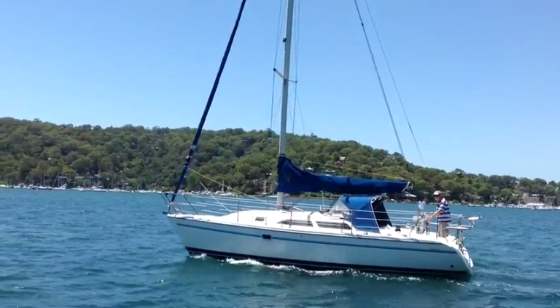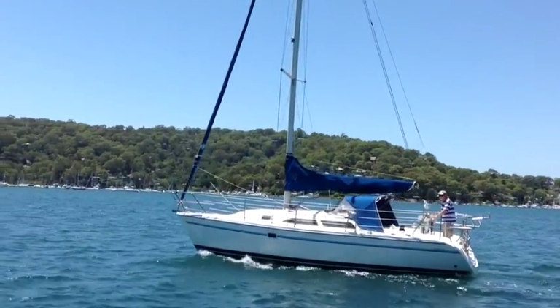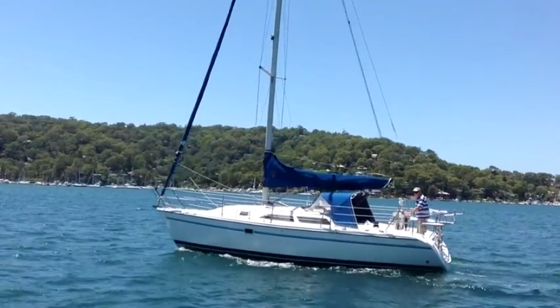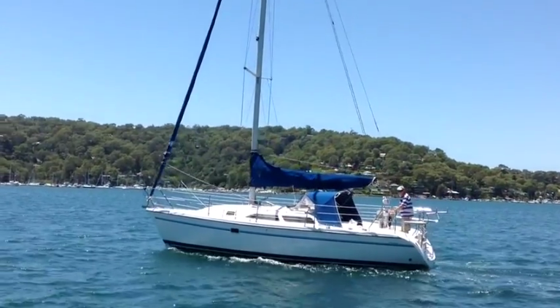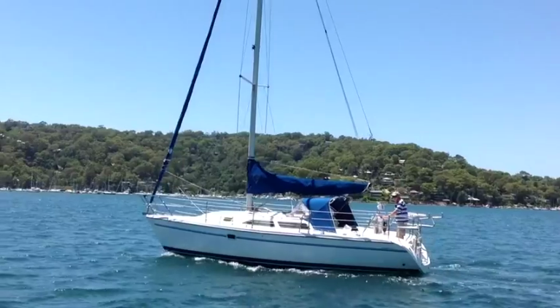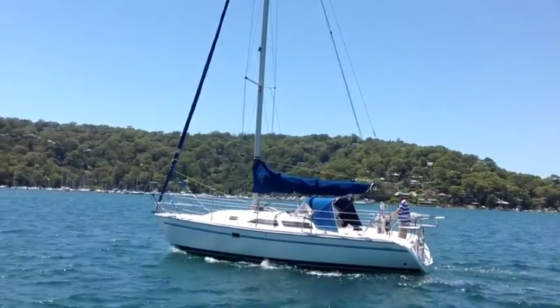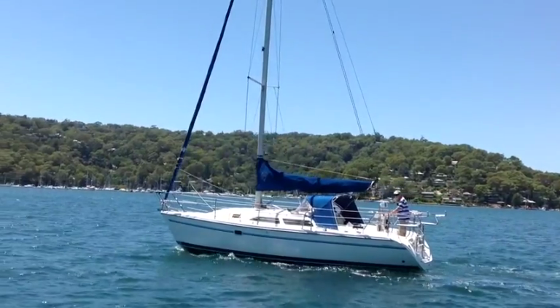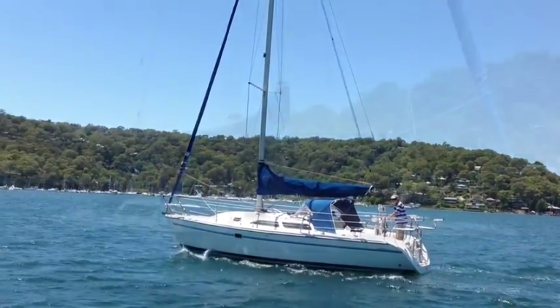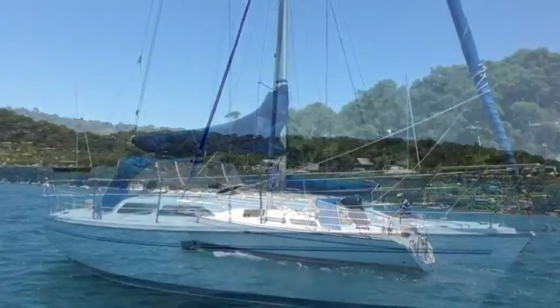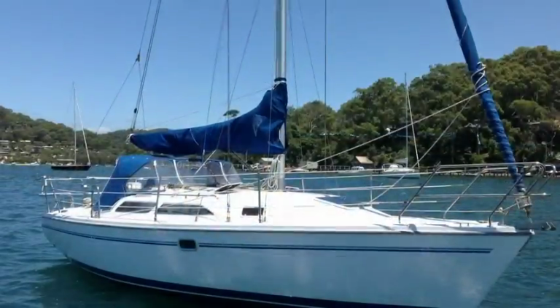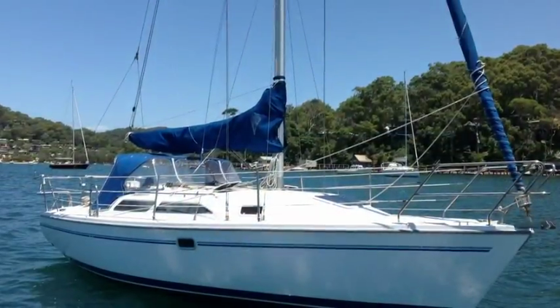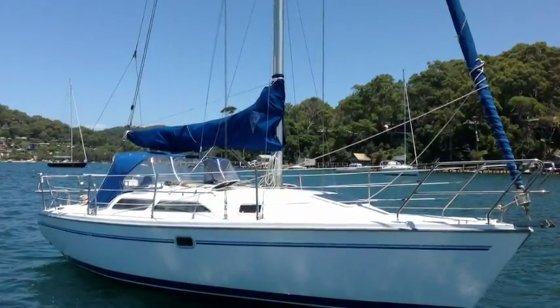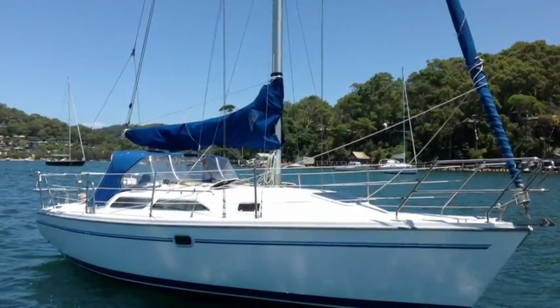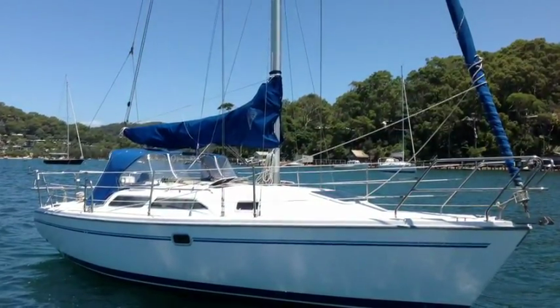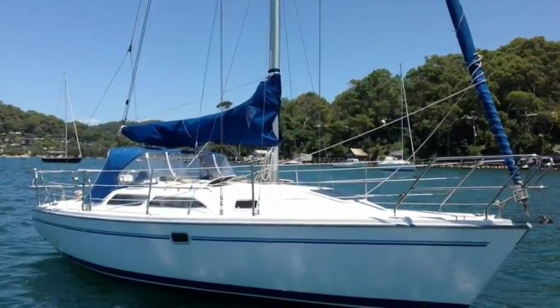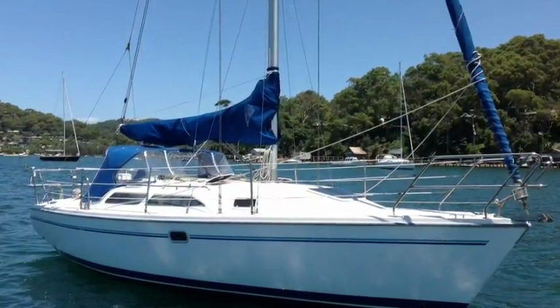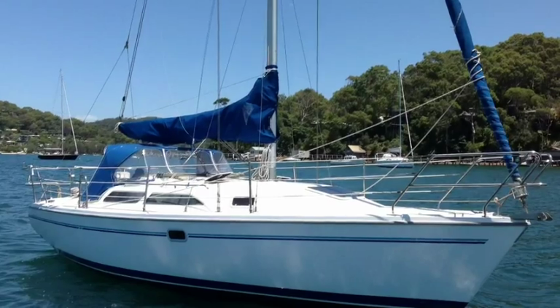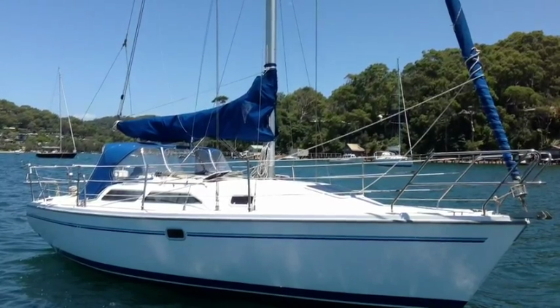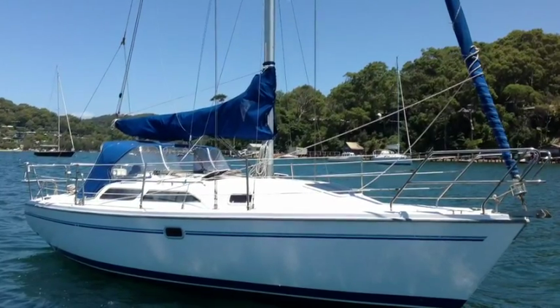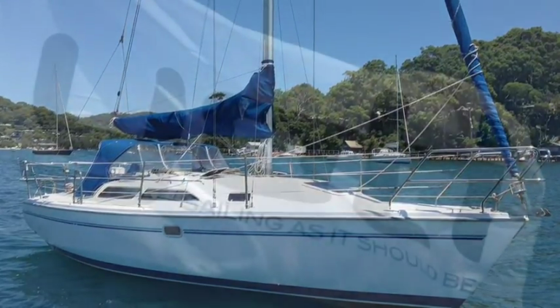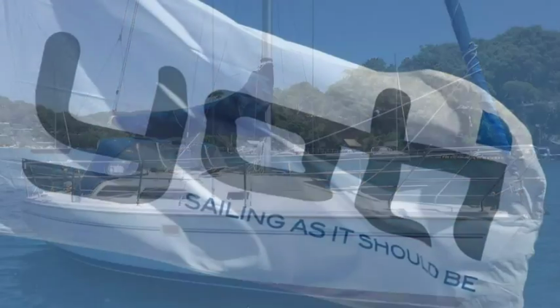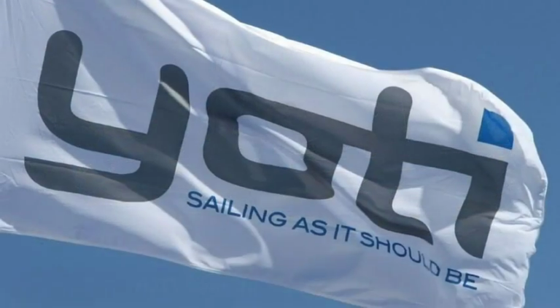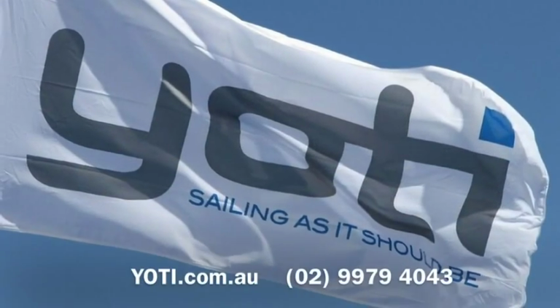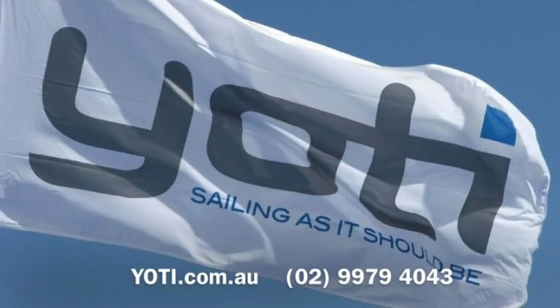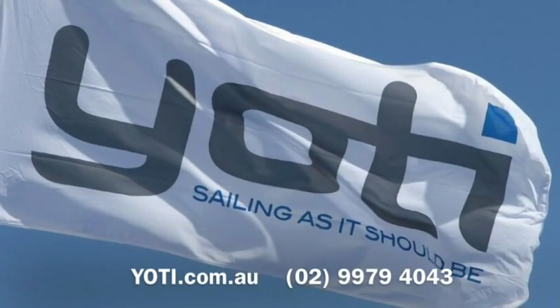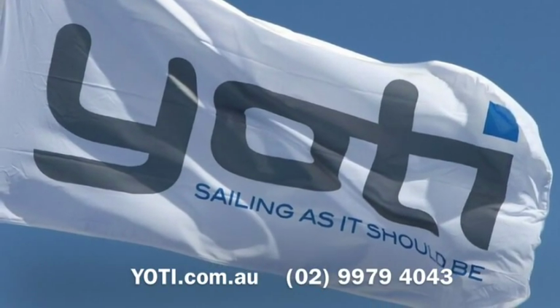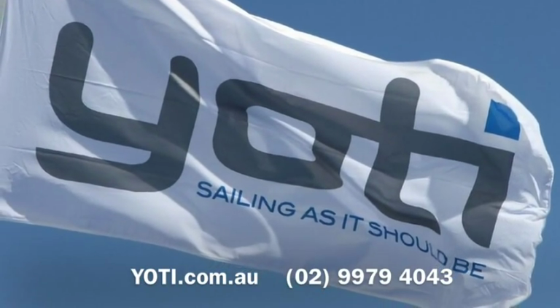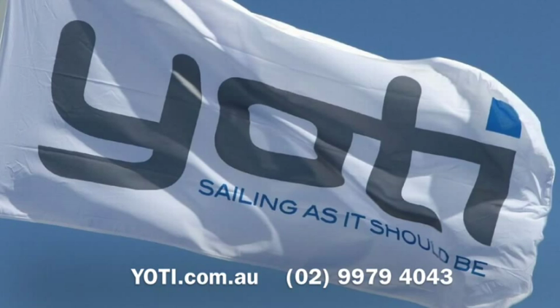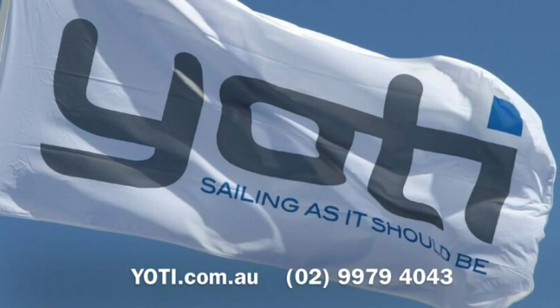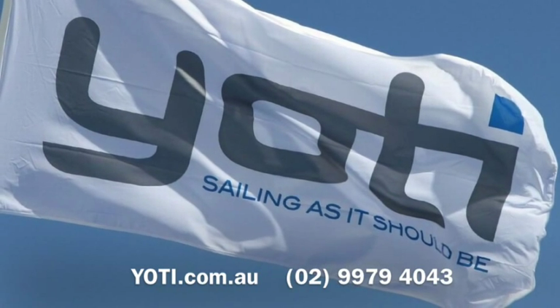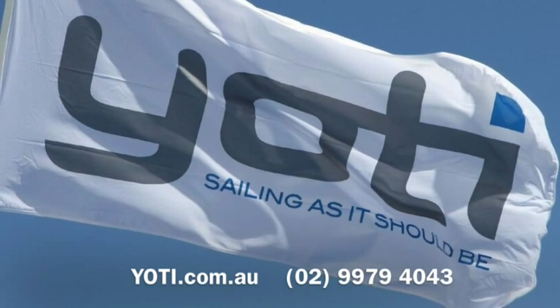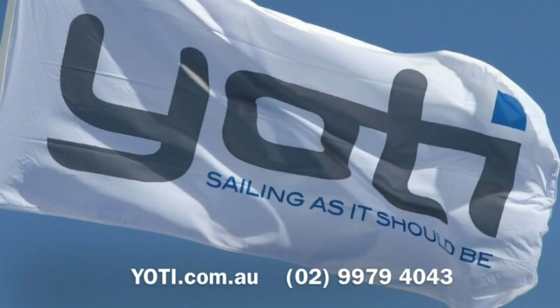So do give us a call at Yachty today — we'd love to offer you more information about this Catalina 28 Mark II. She's moored on Pittwater and she's ready for inspection. Thanks for watching.